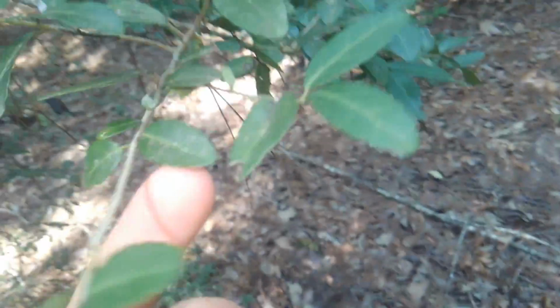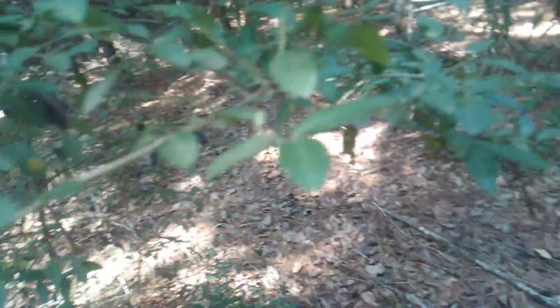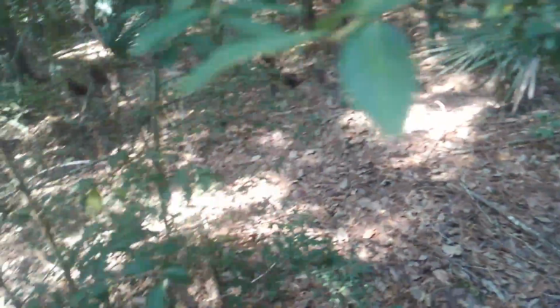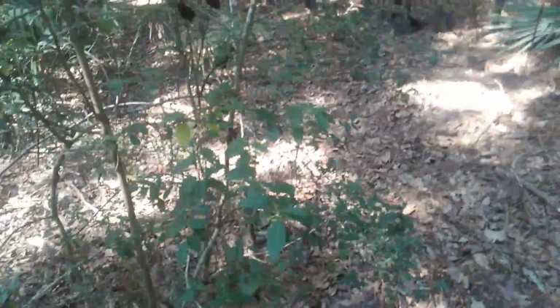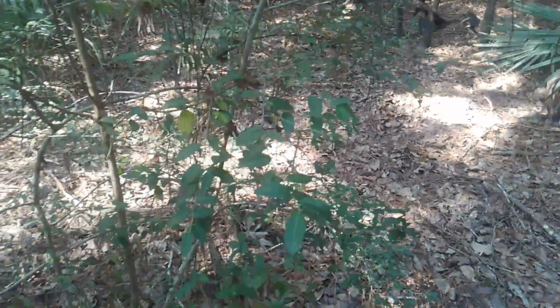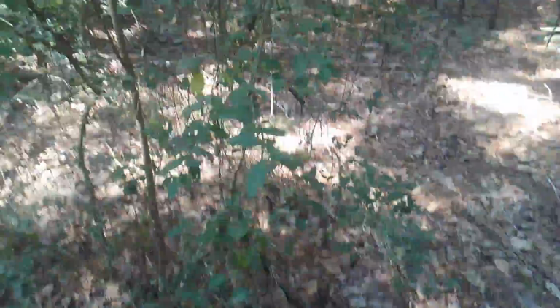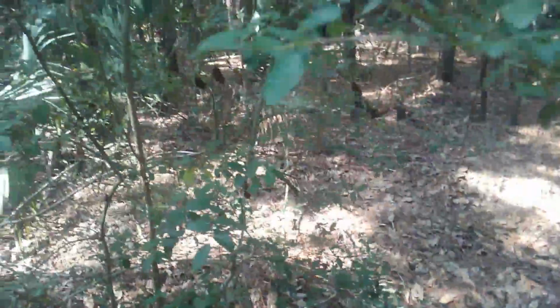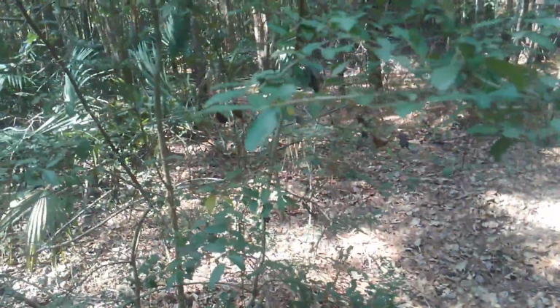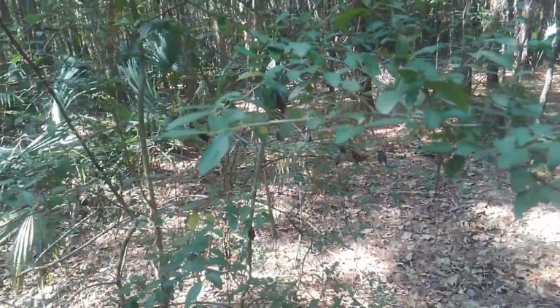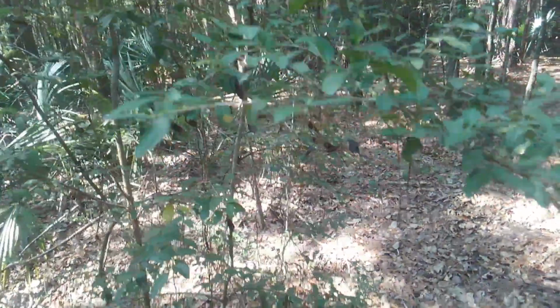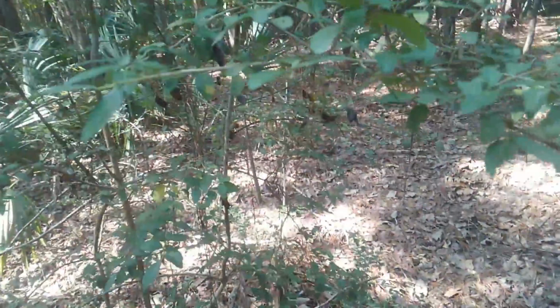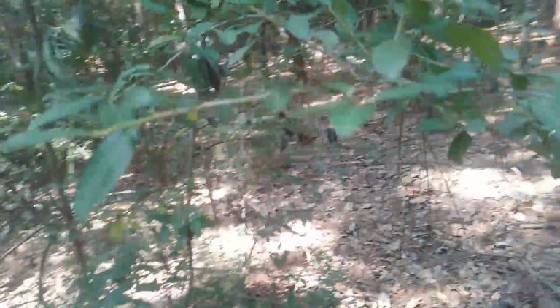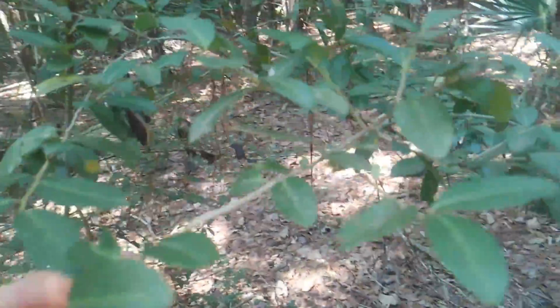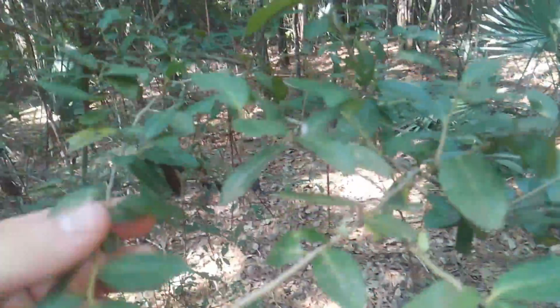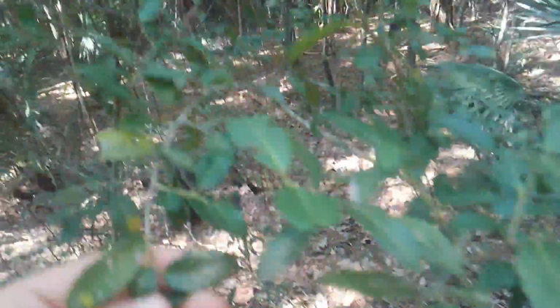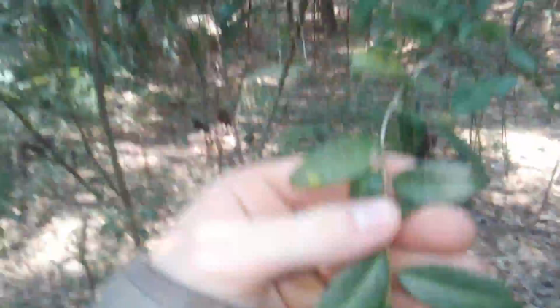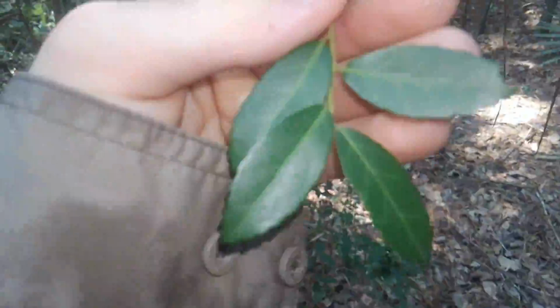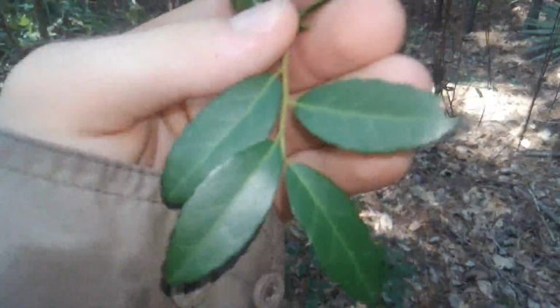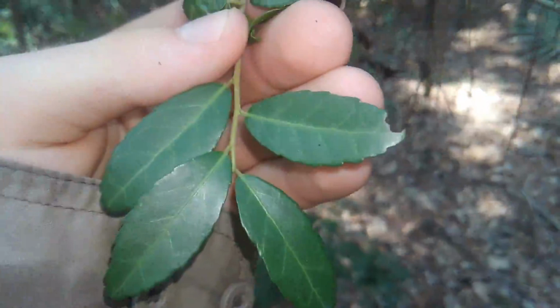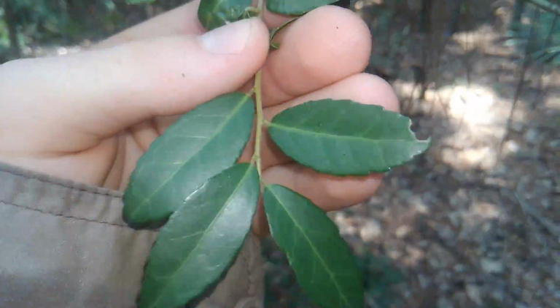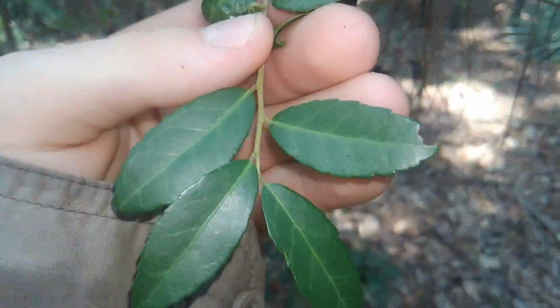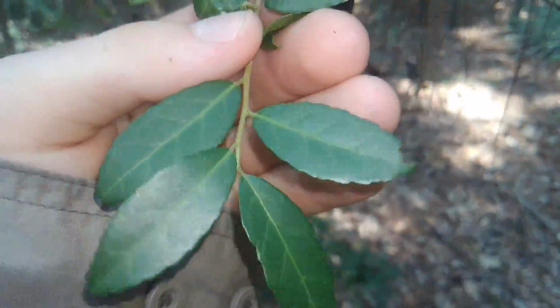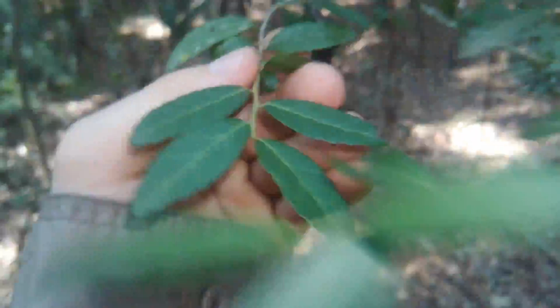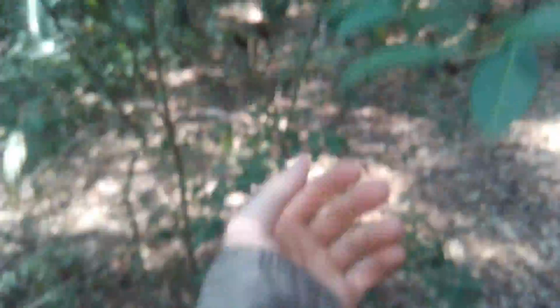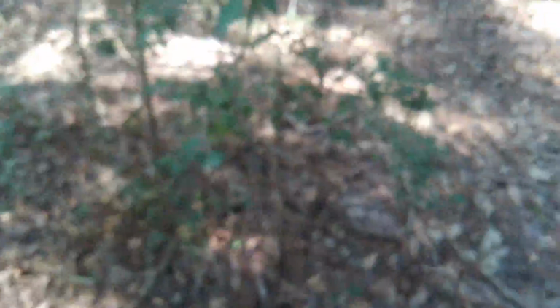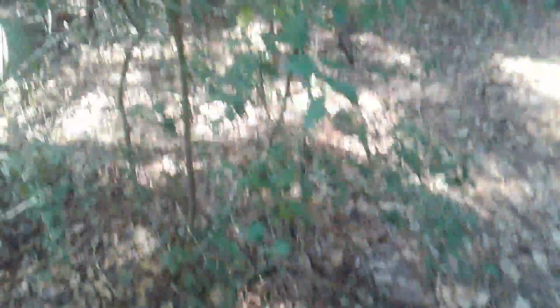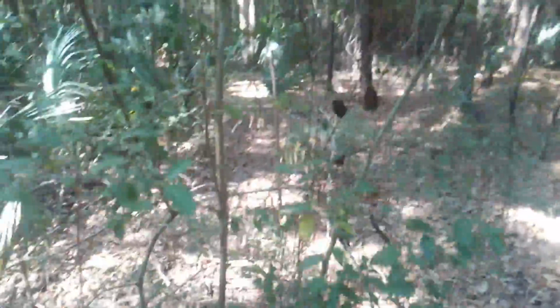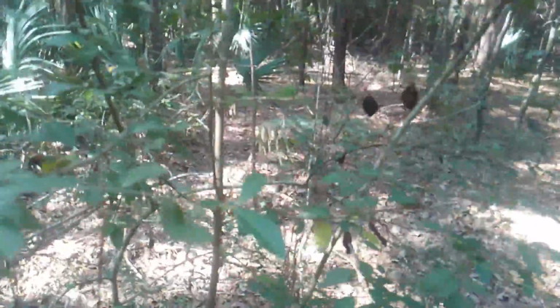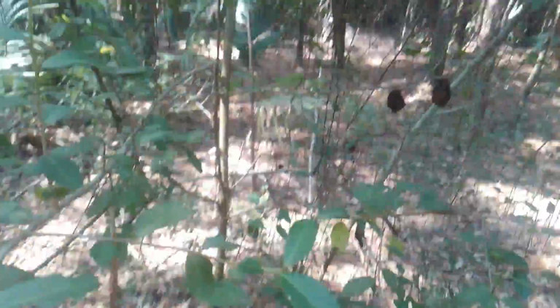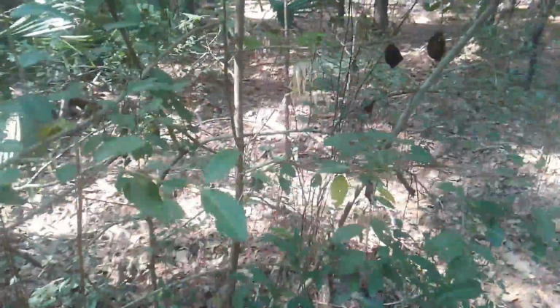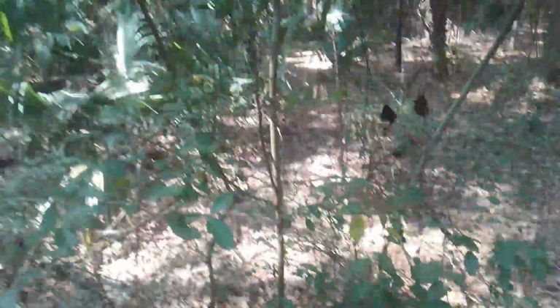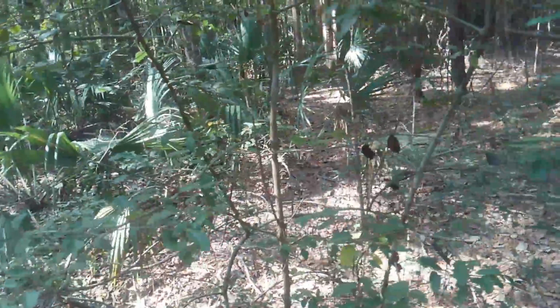This plant only grows along the Gulf Coast, and only grows very close to the coast as well. It is a very common understory plant in Texas.